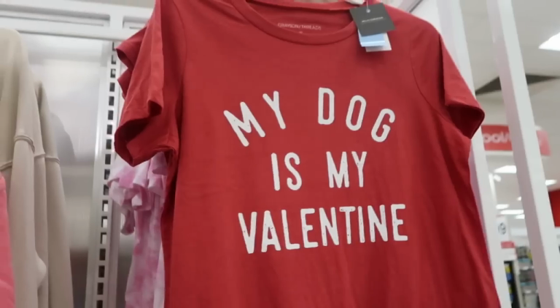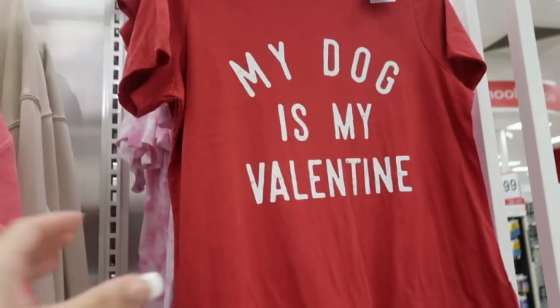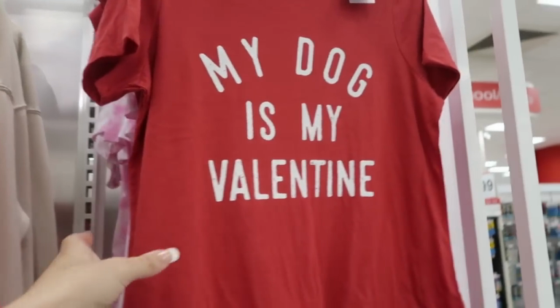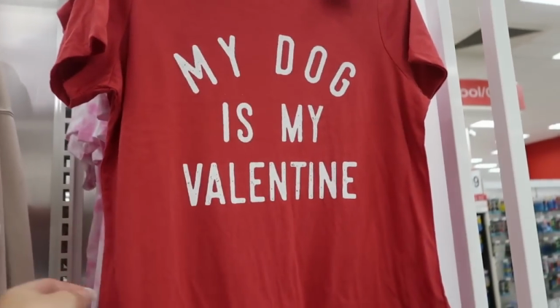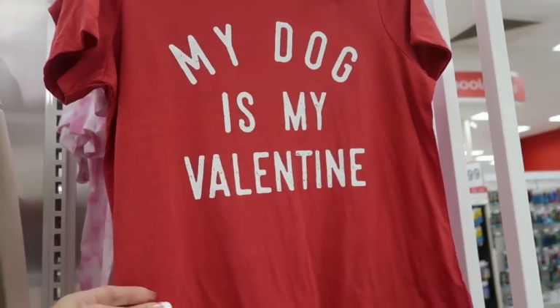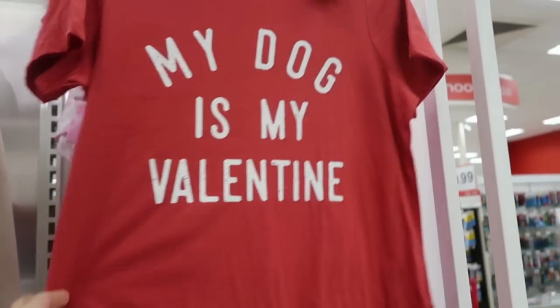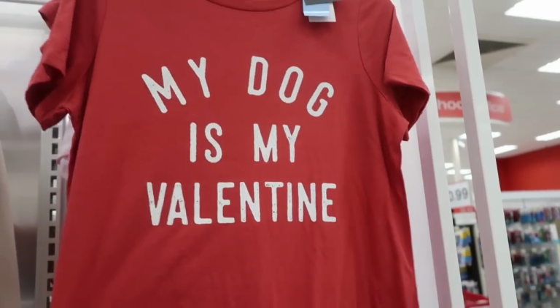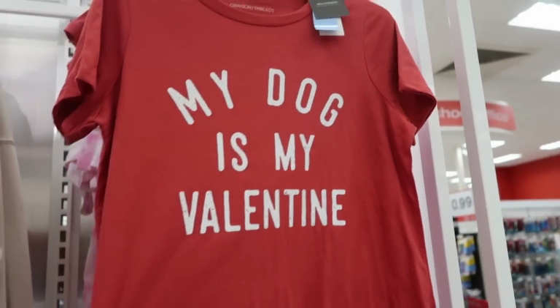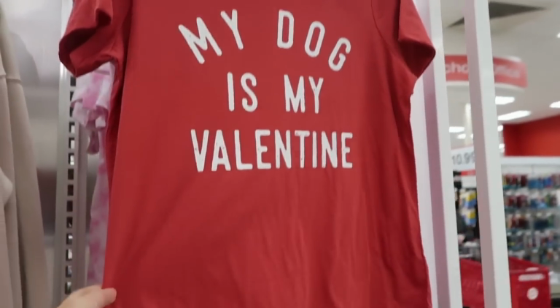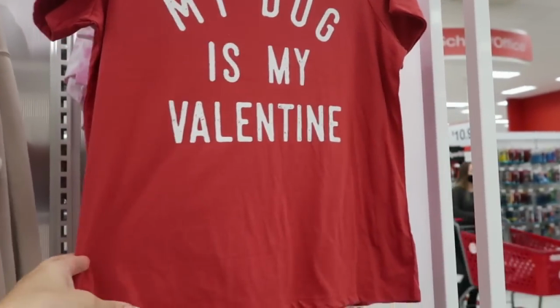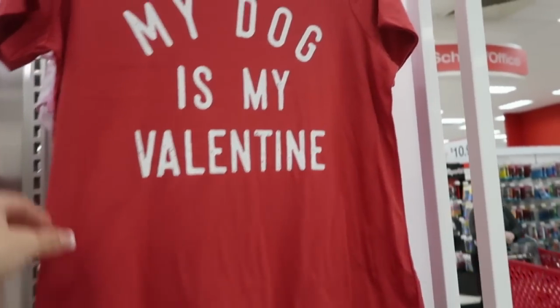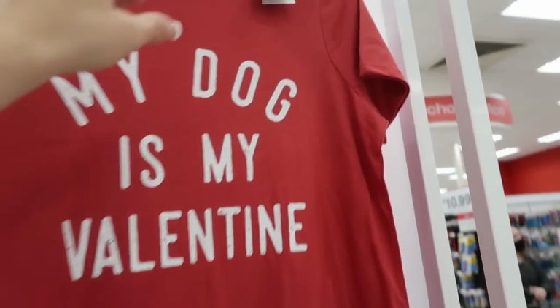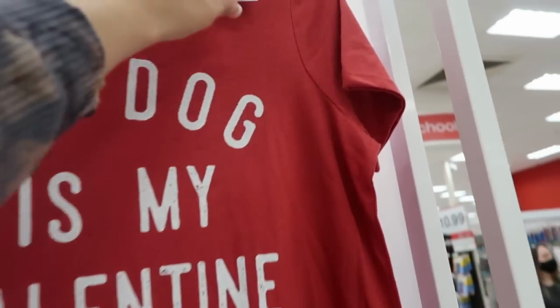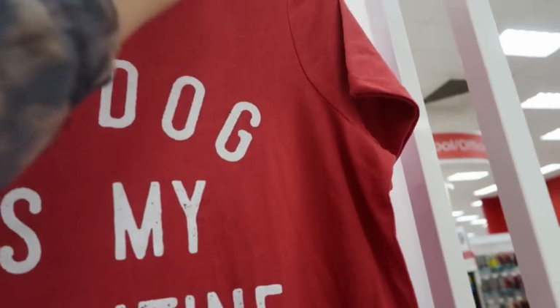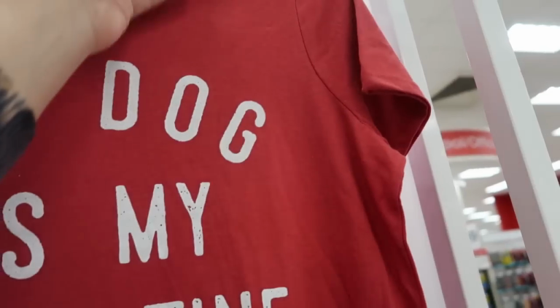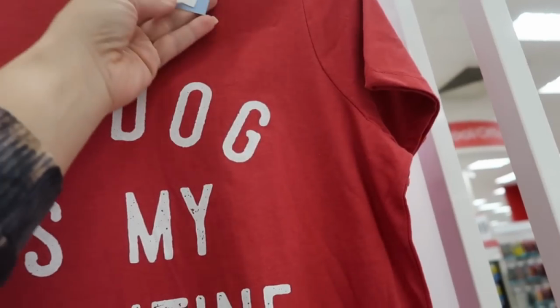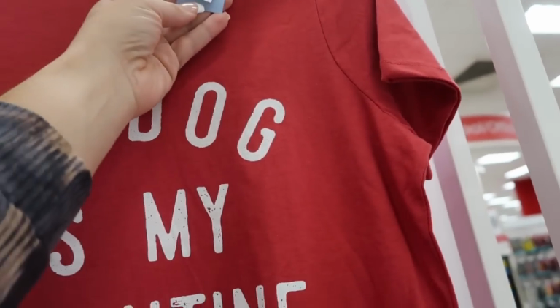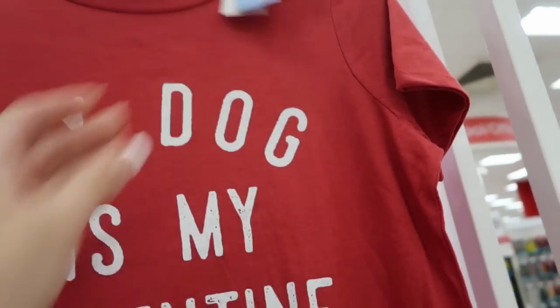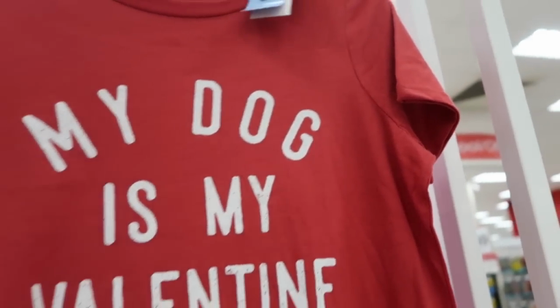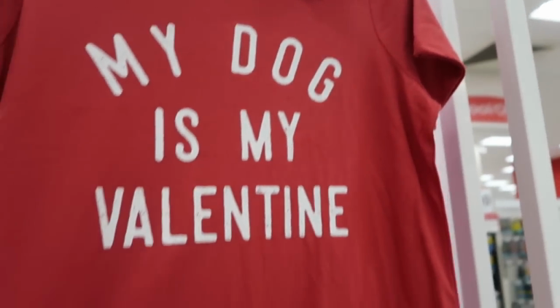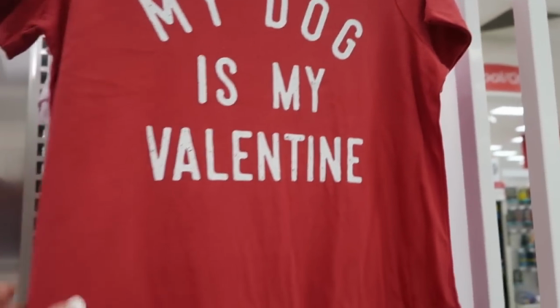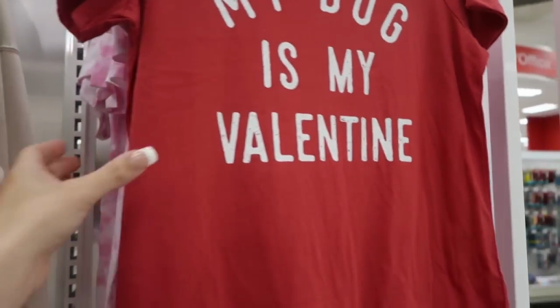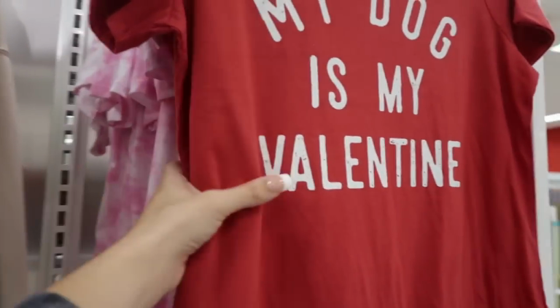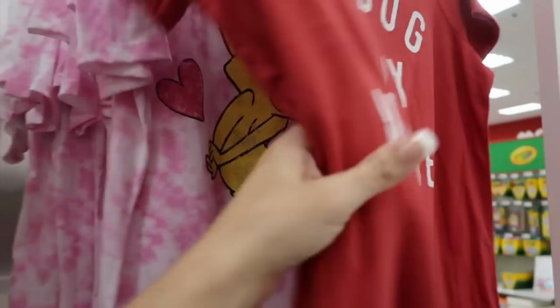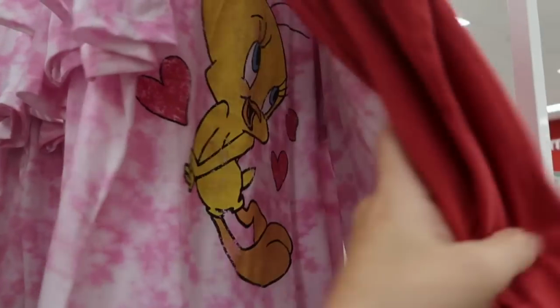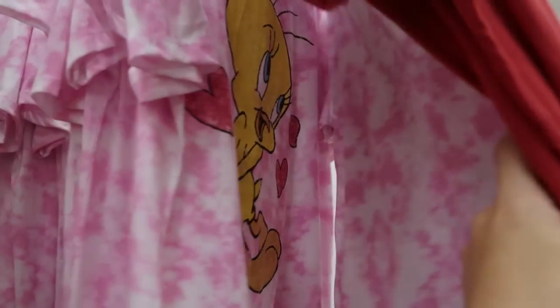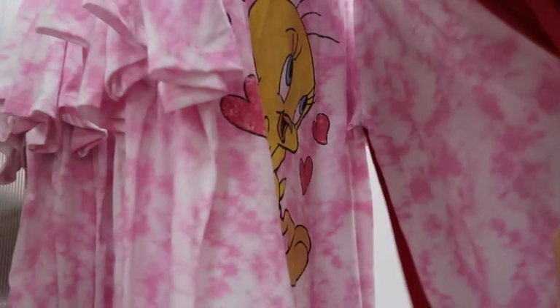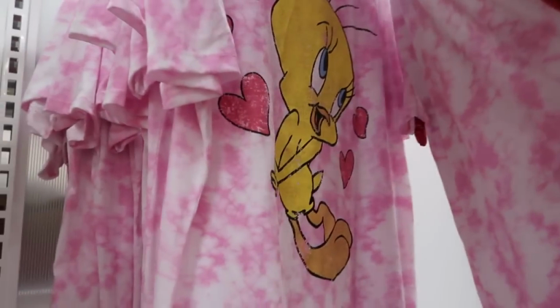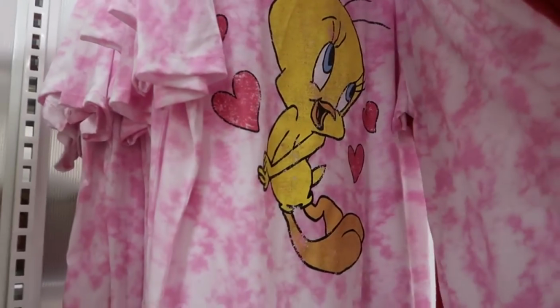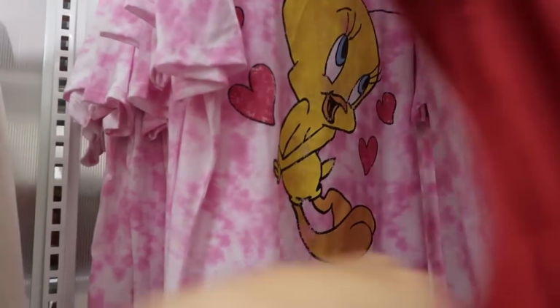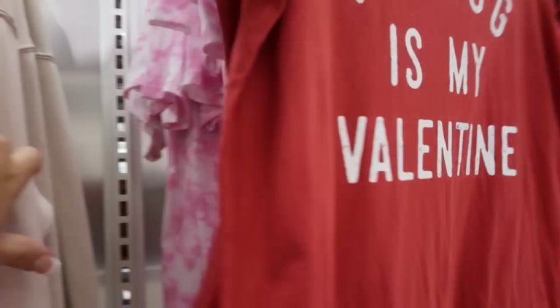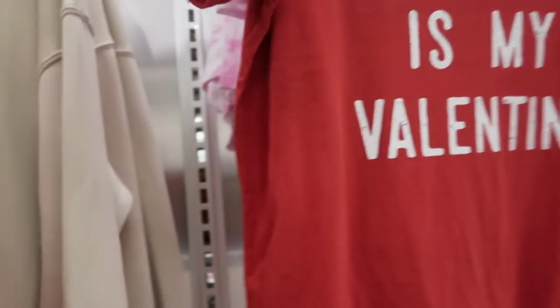There's some new Valentine's tees. This one's from Grace and Thread and it's $8 — 'My Dog is My Valentine.' And there's Tweety.